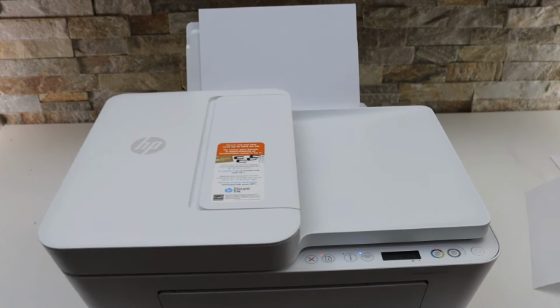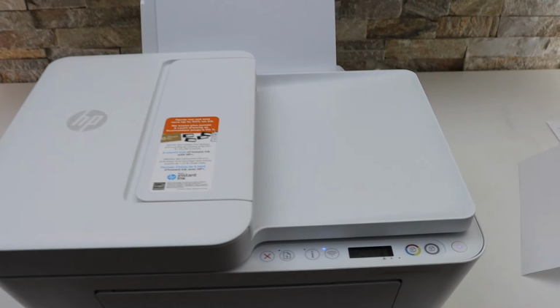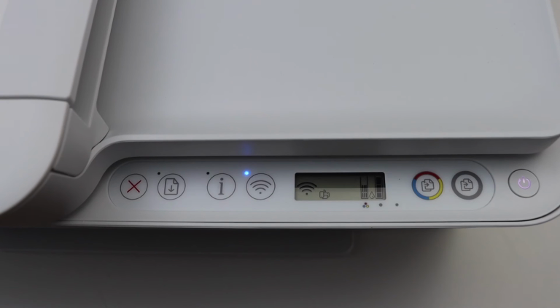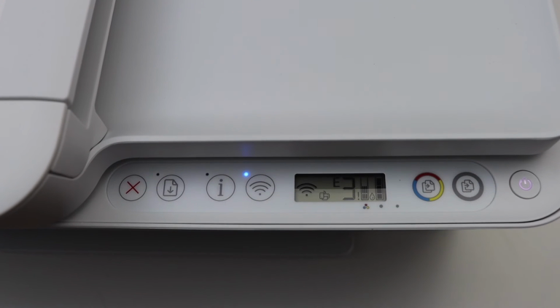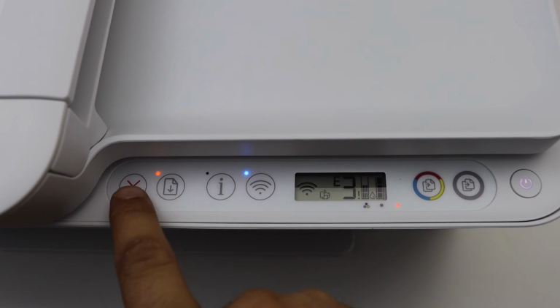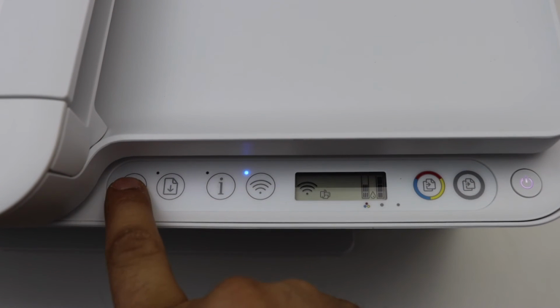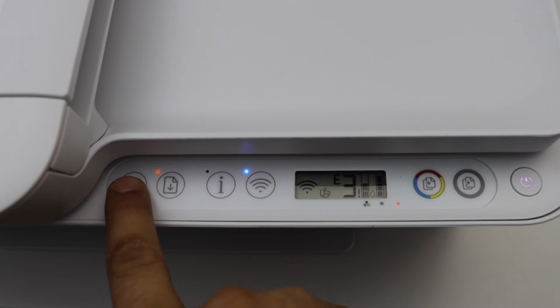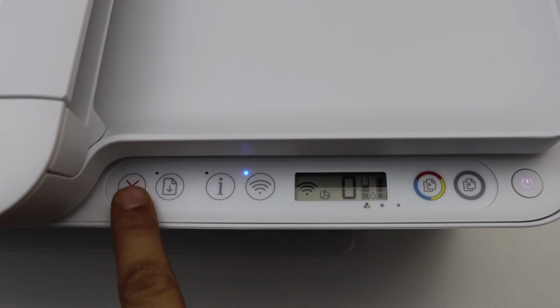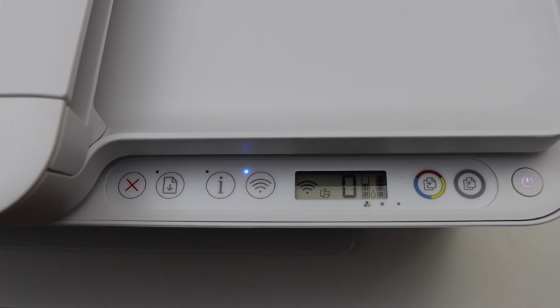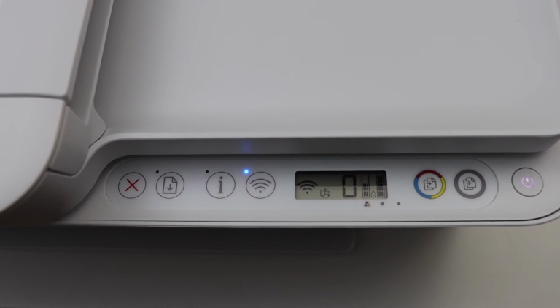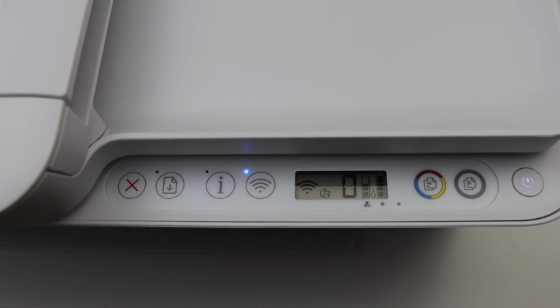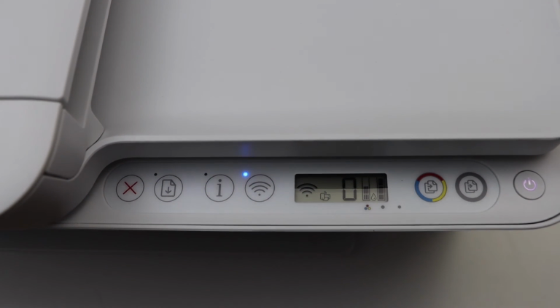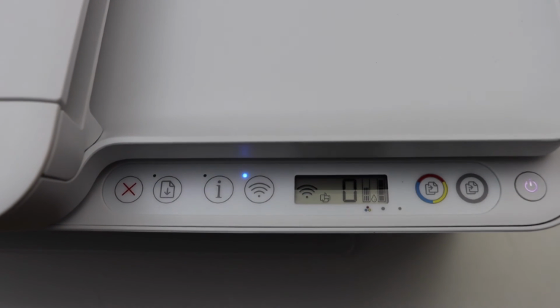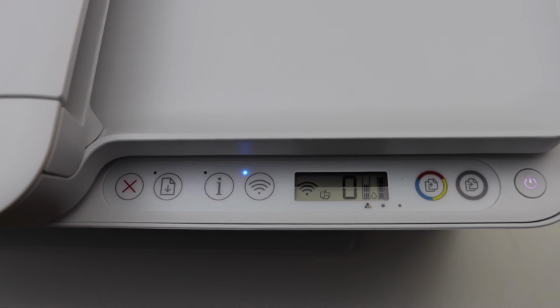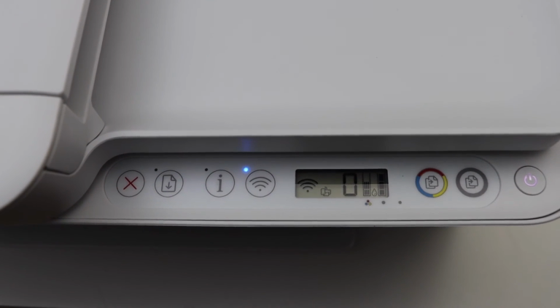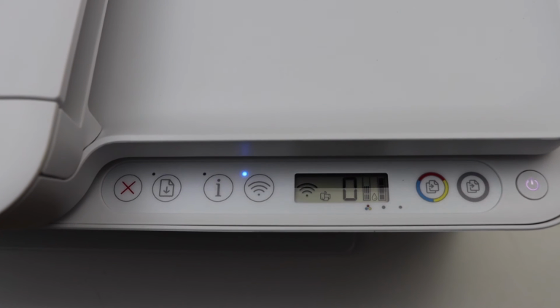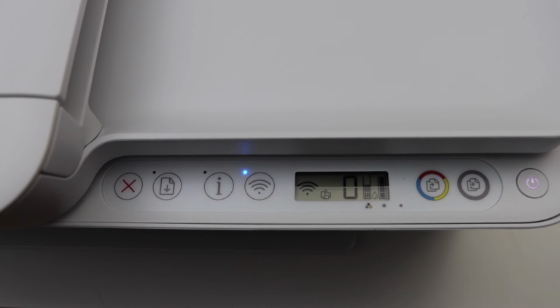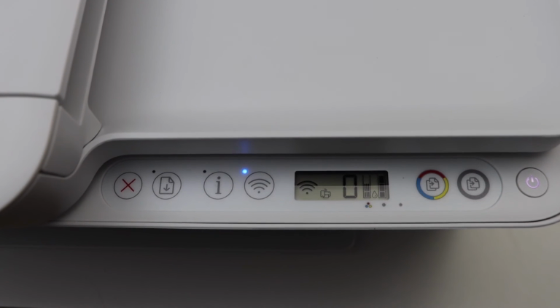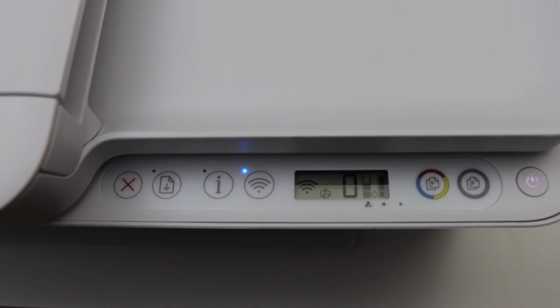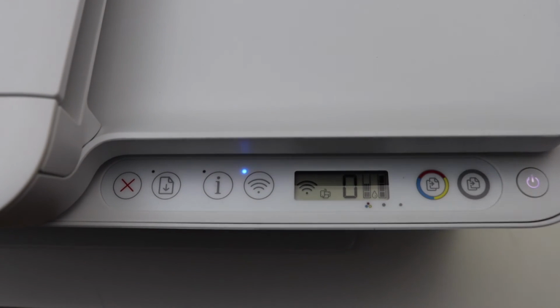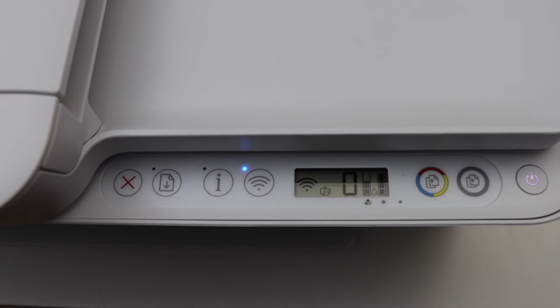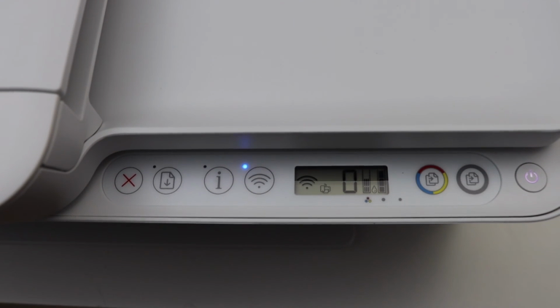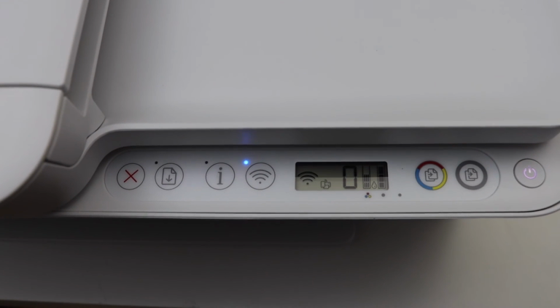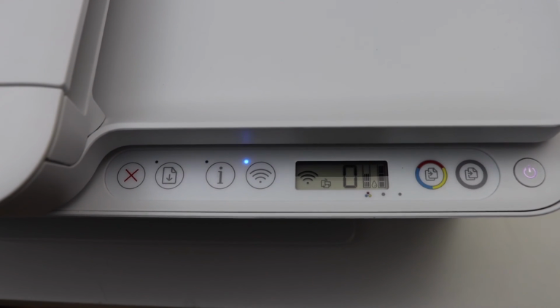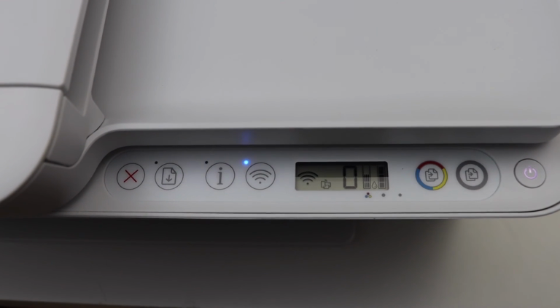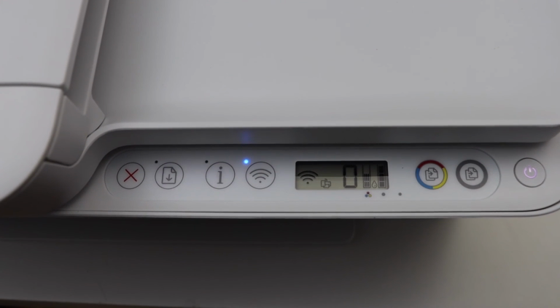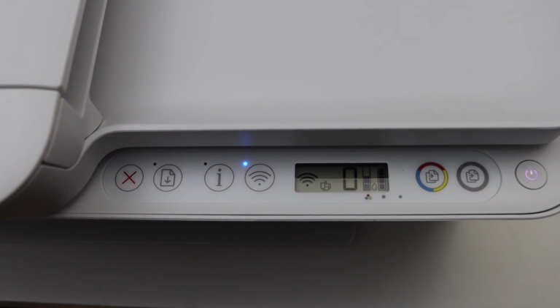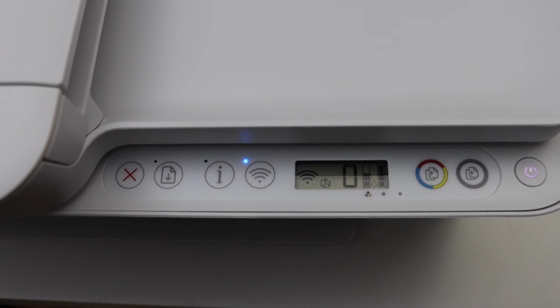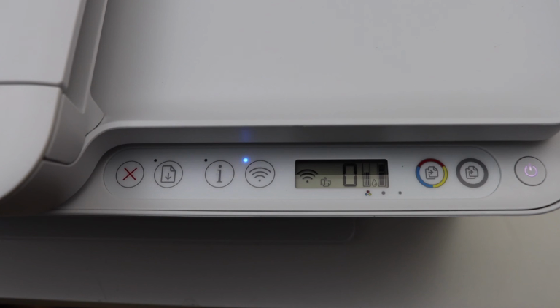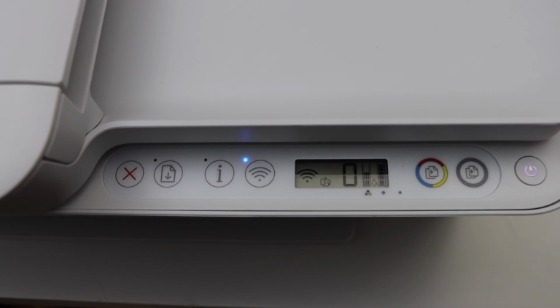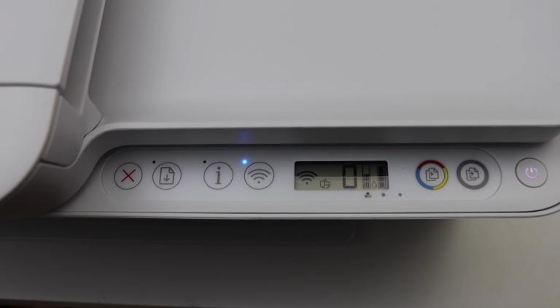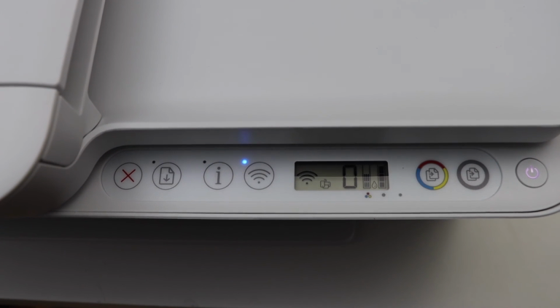Now go to your printer screen and press the cancel button, and the error should go away. Now we can resume the printing. This way we can fix the E3 error in HP DeskJet printers. Thanks.